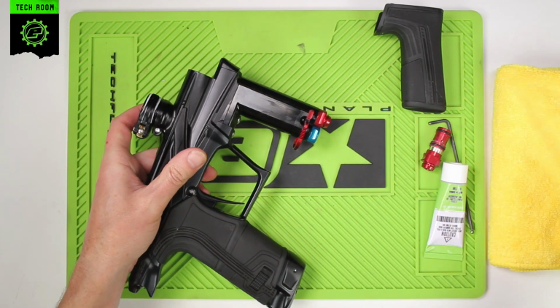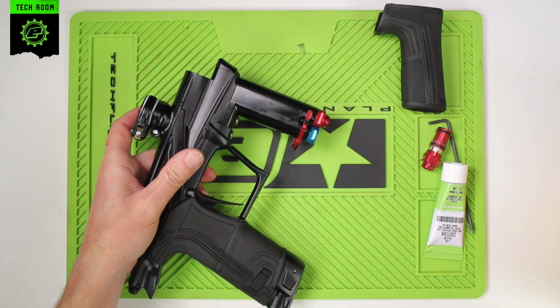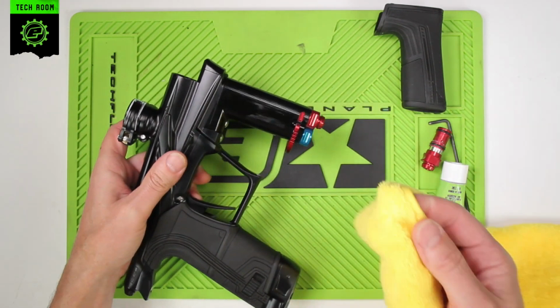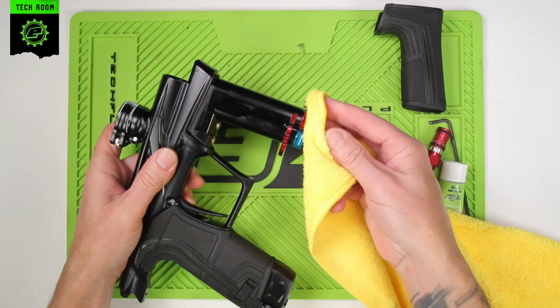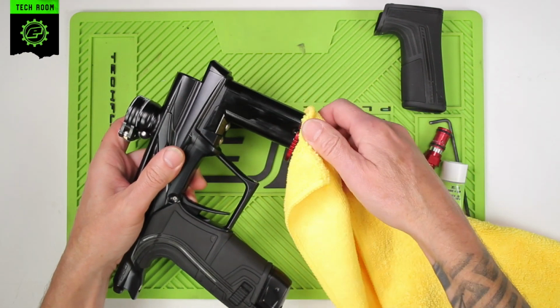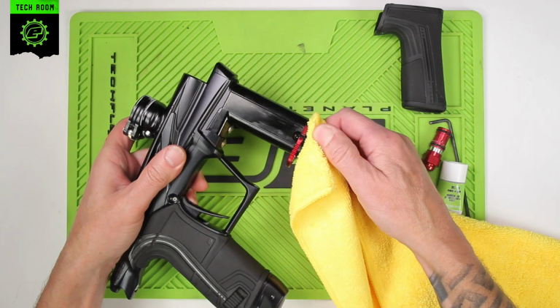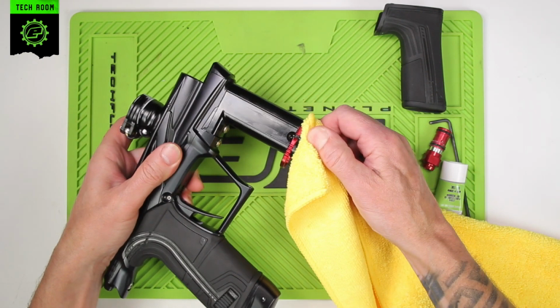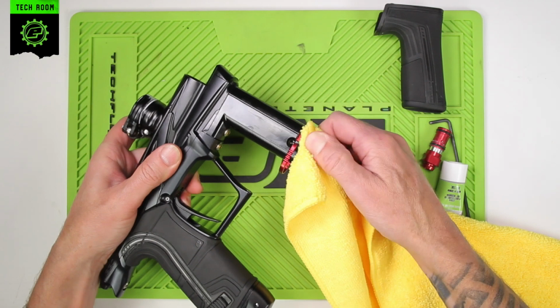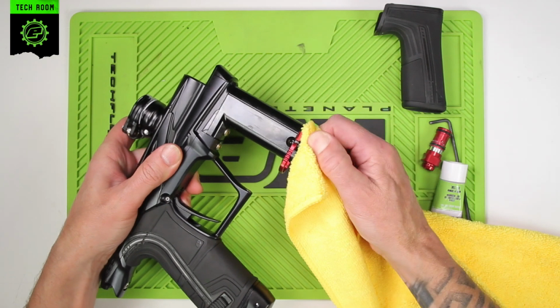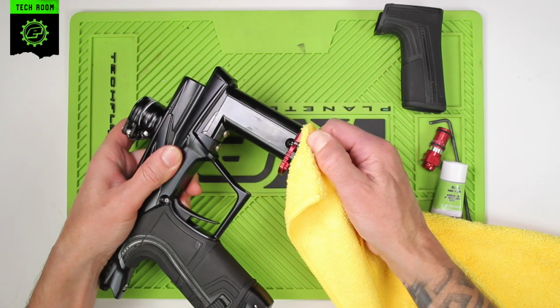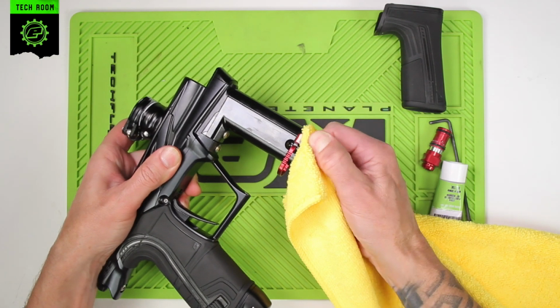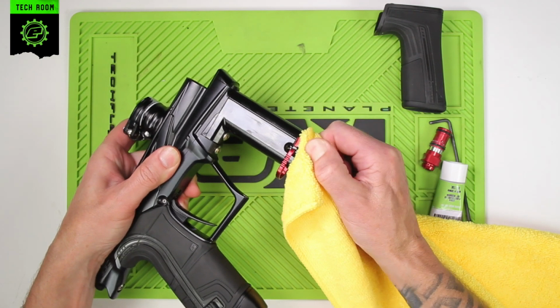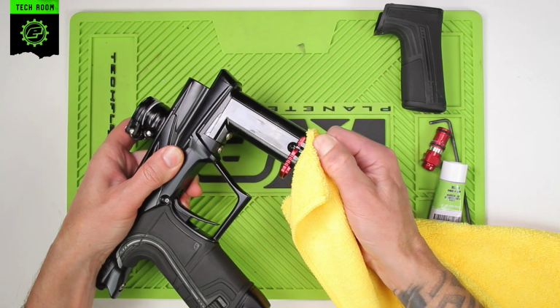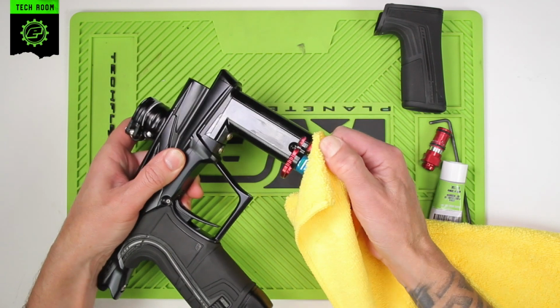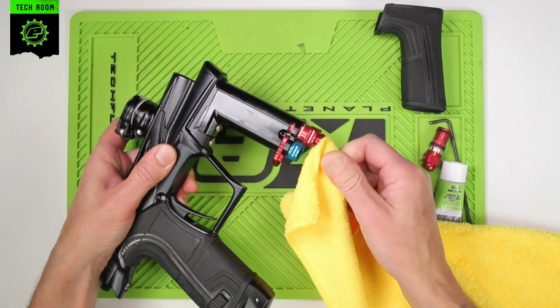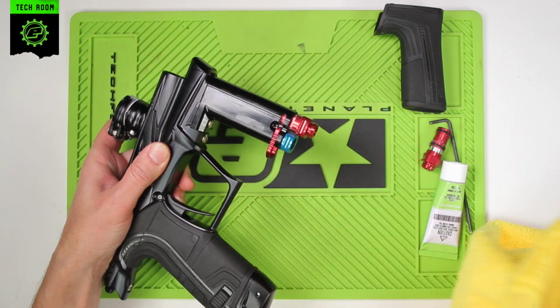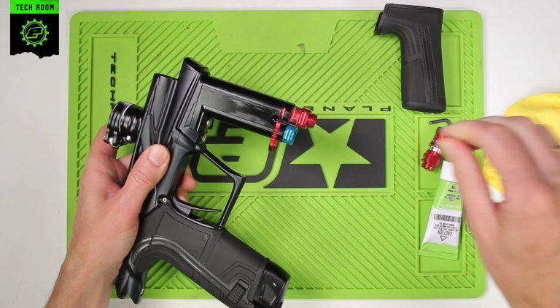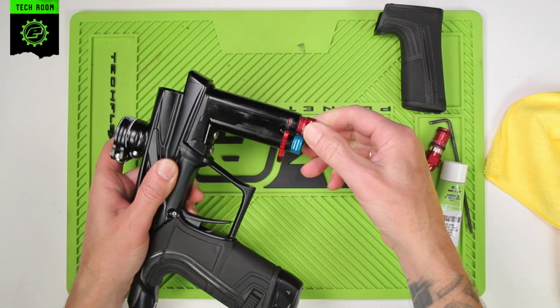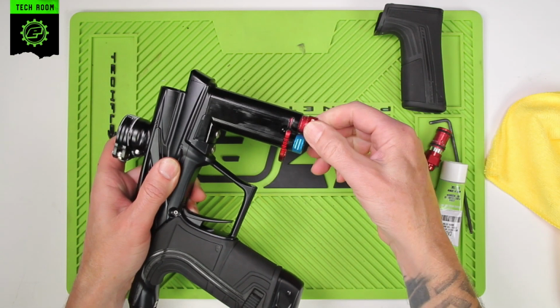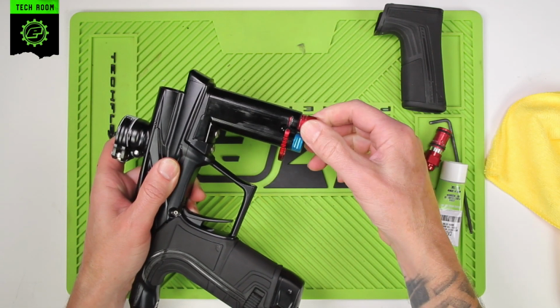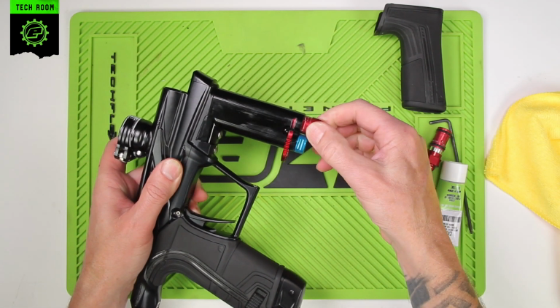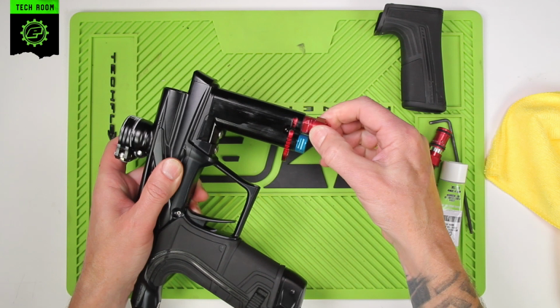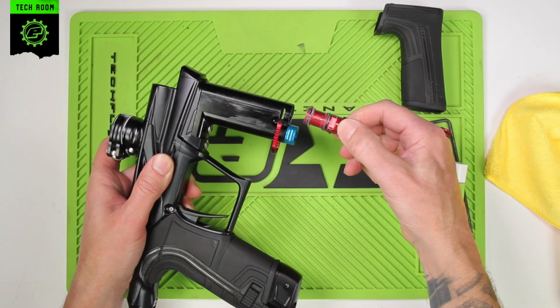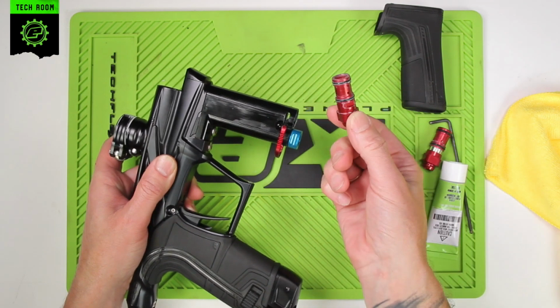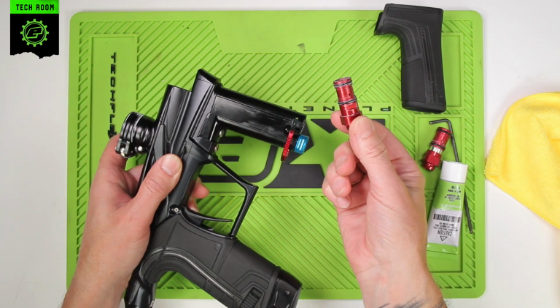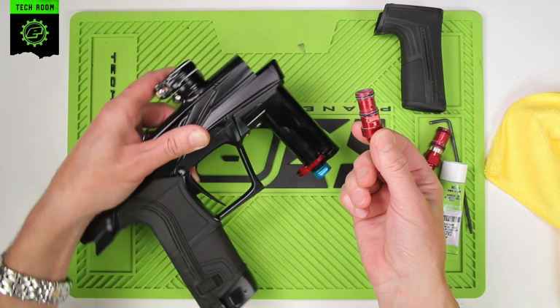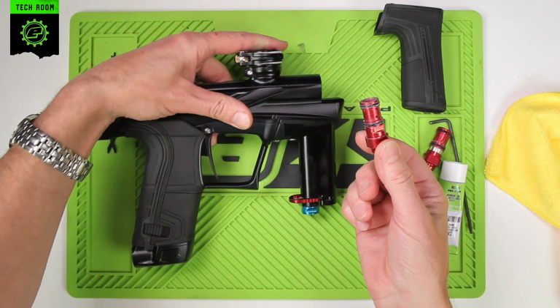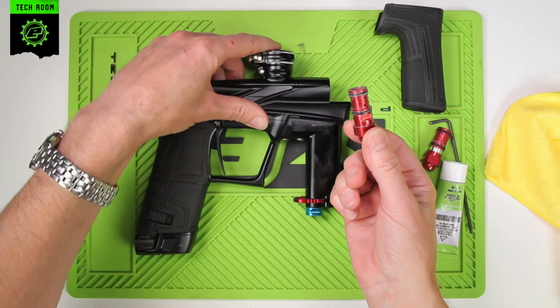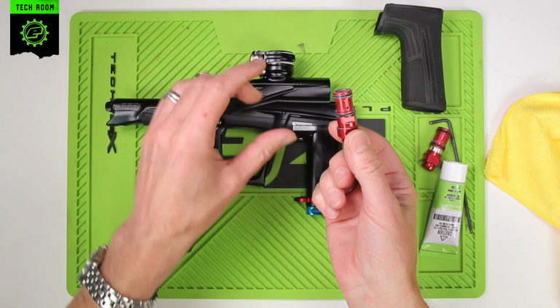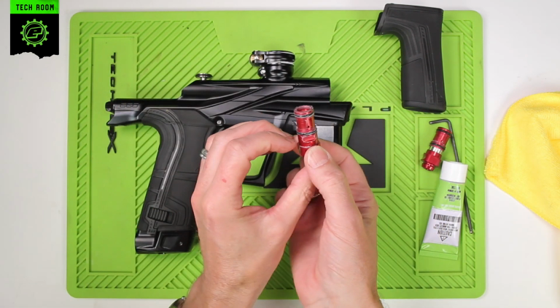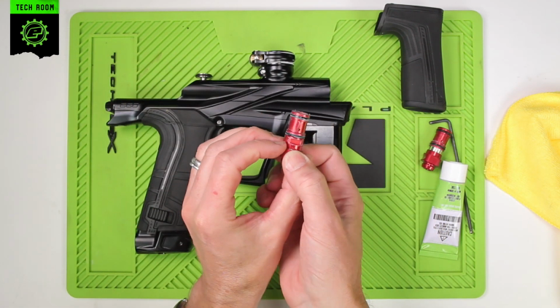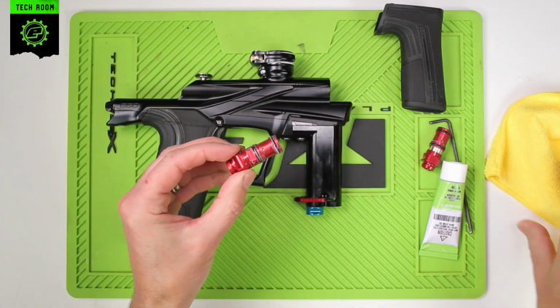You may need to use something like a microfiber to grab hold of the HPR body. Just give it a wiggle as you slide it out. This is the part that we're going to replace.